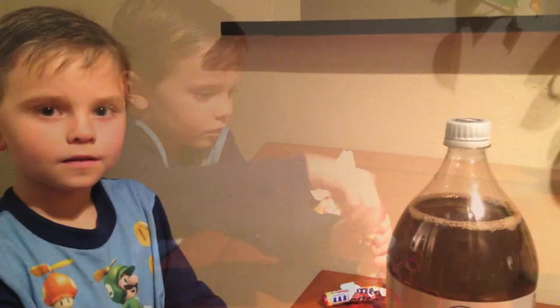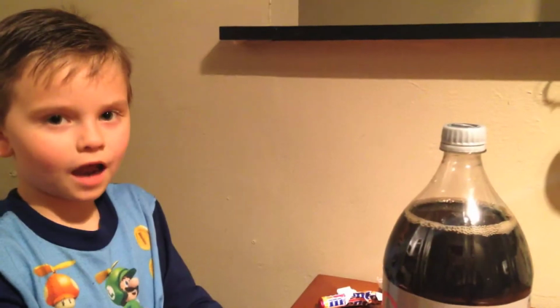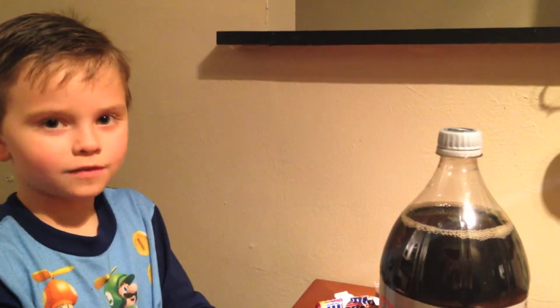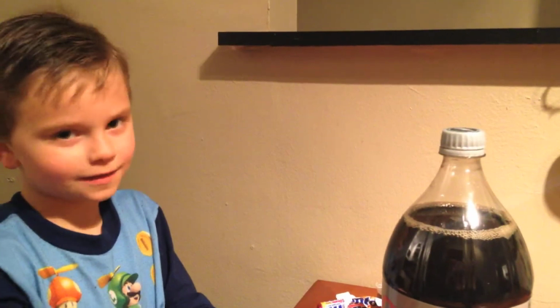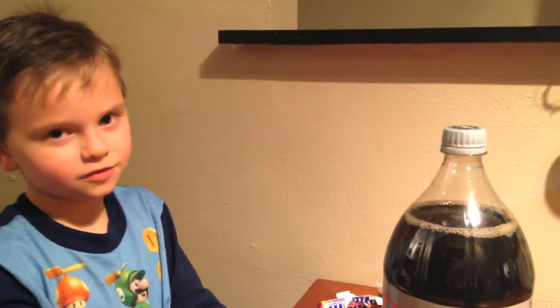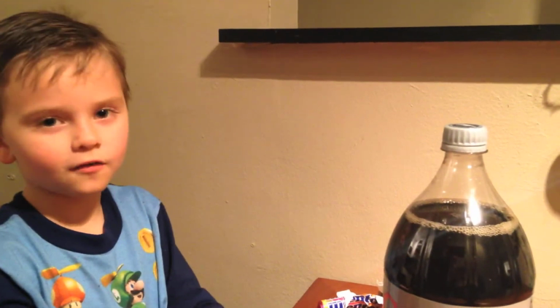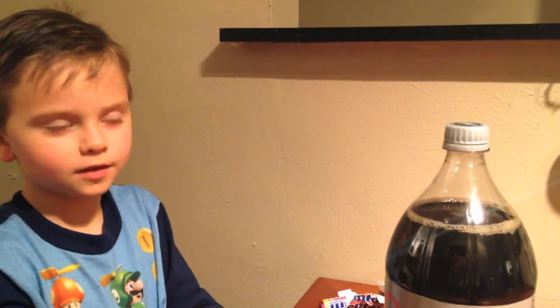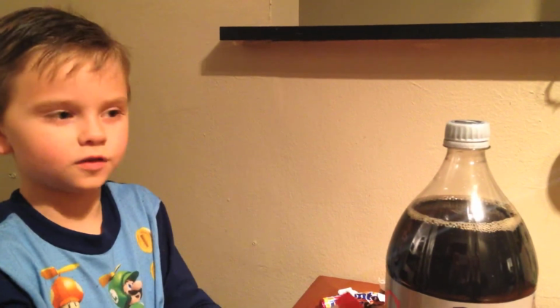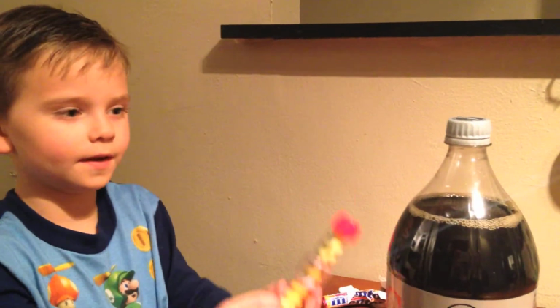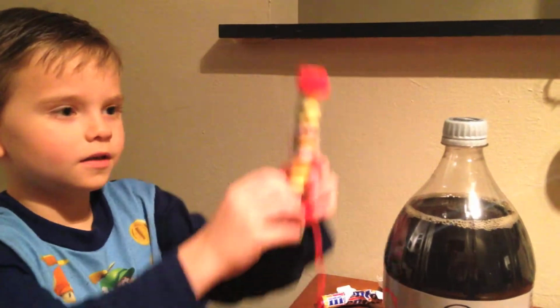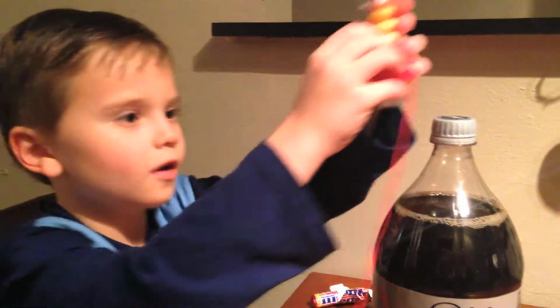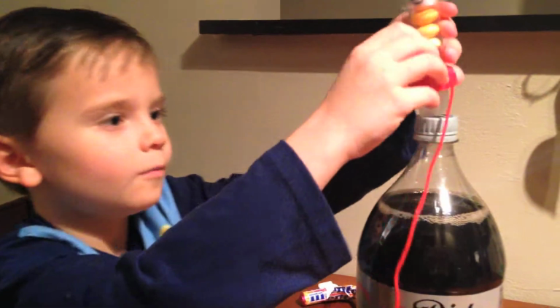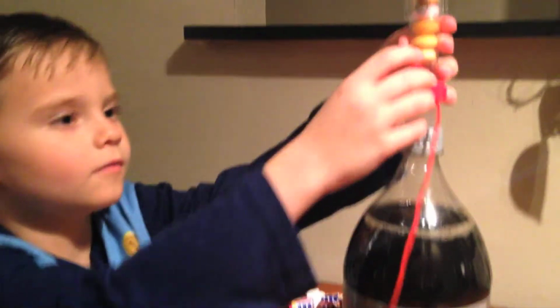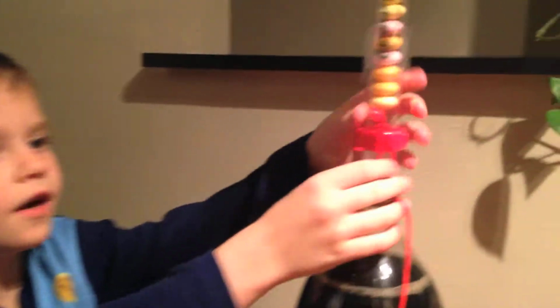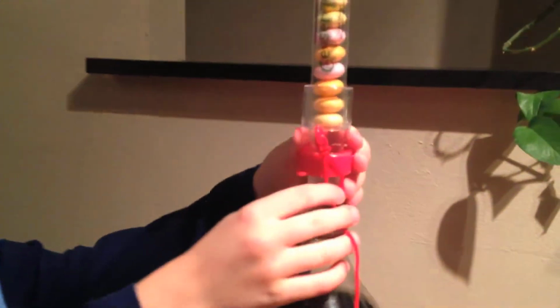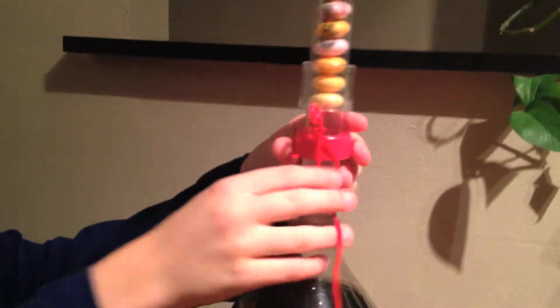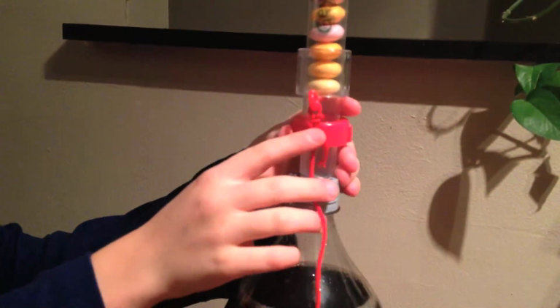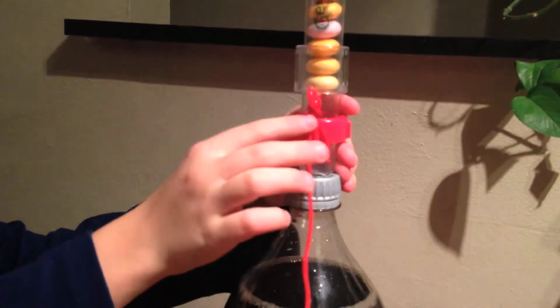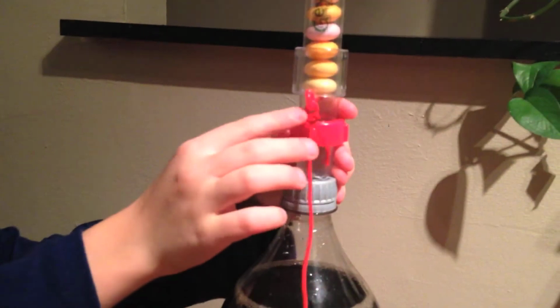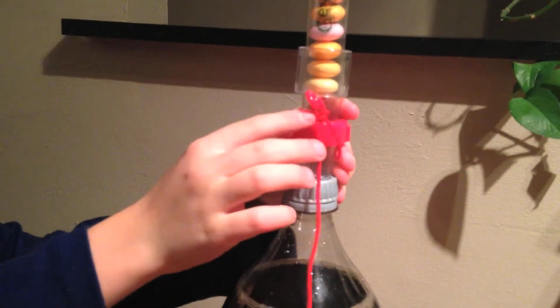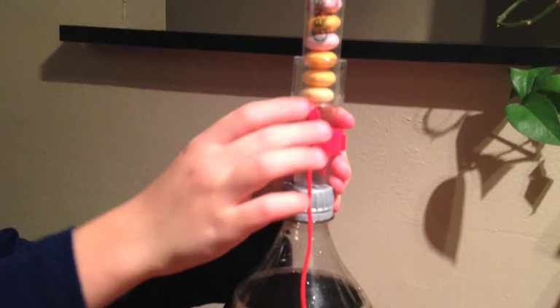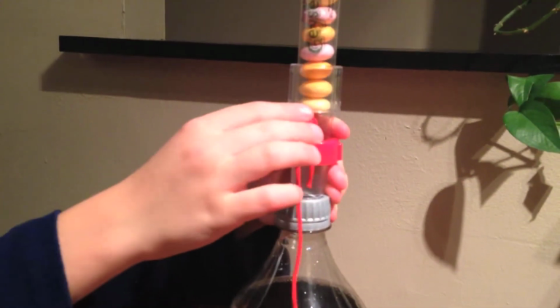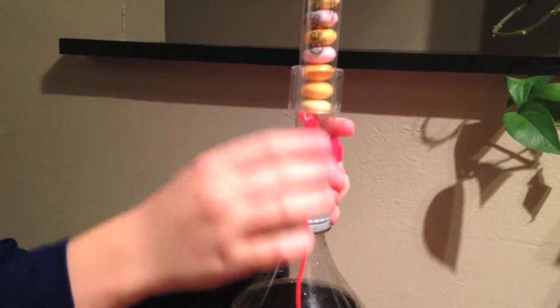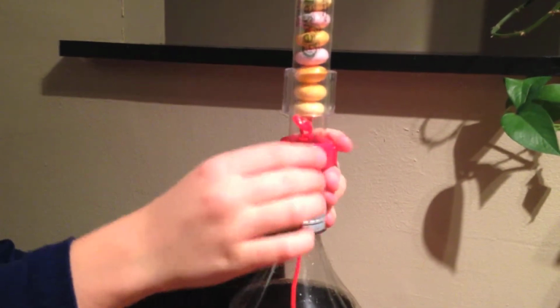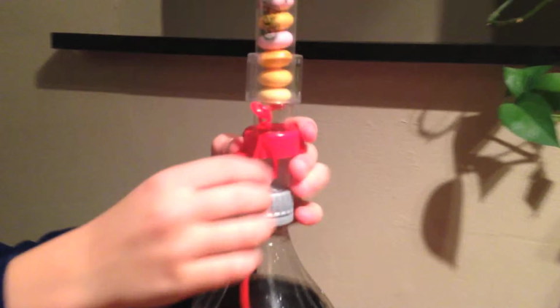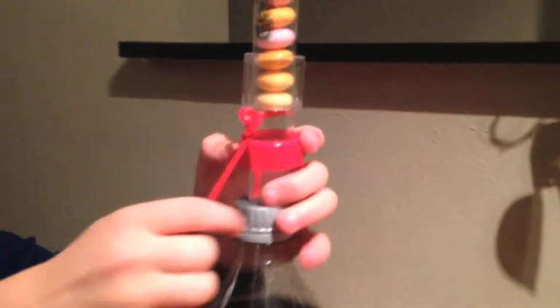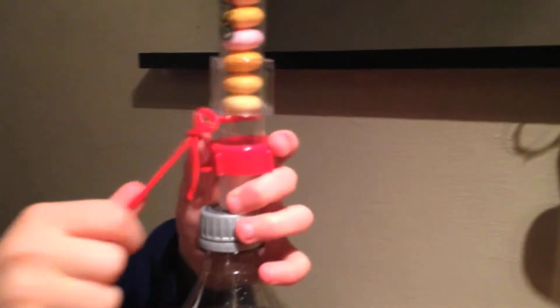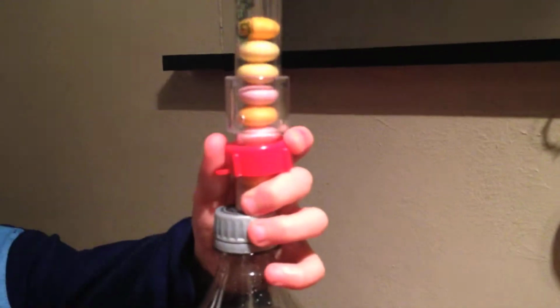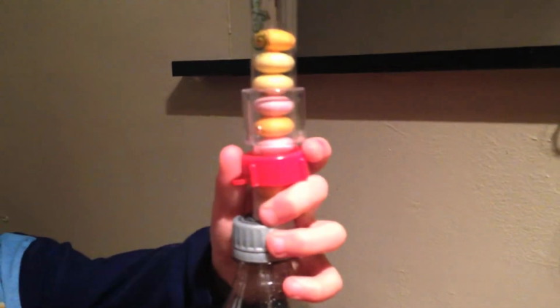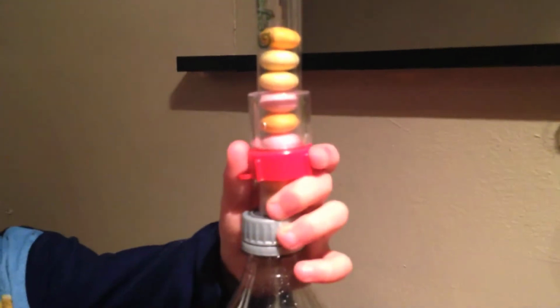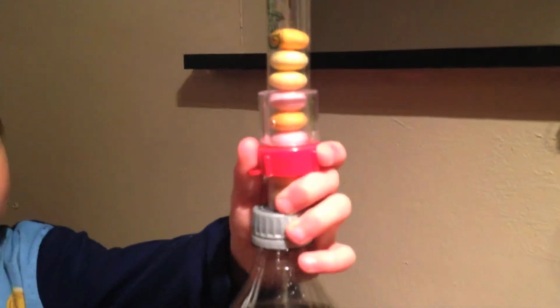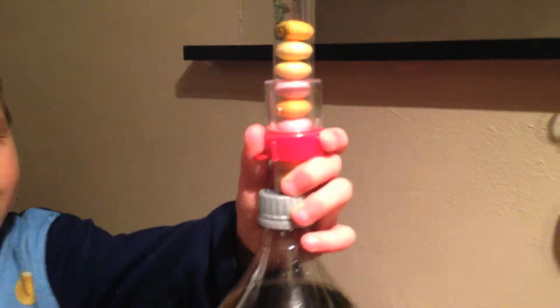I will now demonstrate how the Mentos drop in. You put it right there, and then you see this little string. You pull this, and then the Mentos drop in.